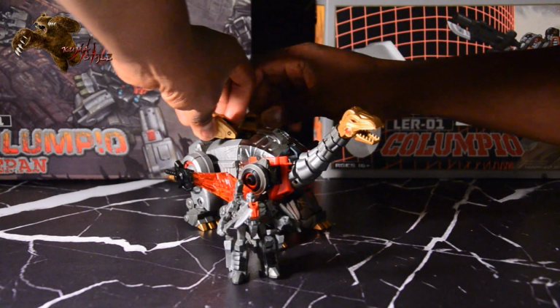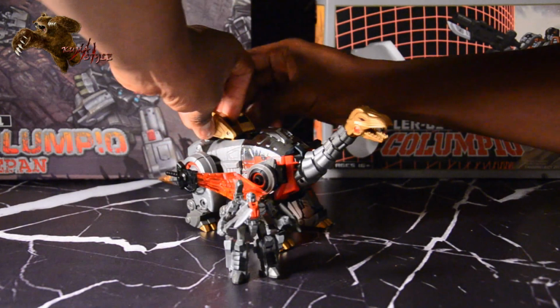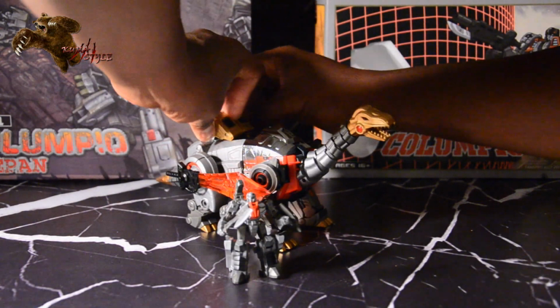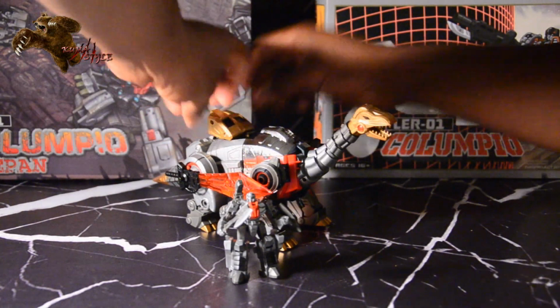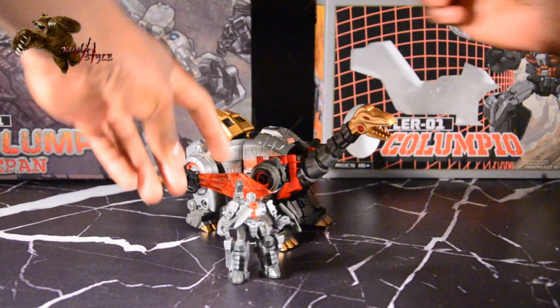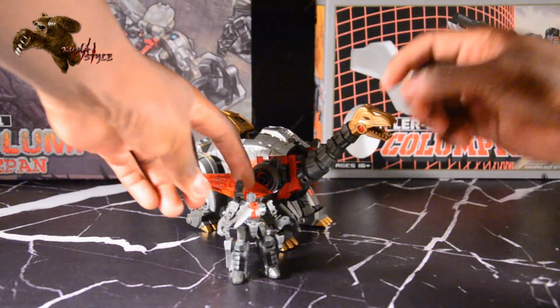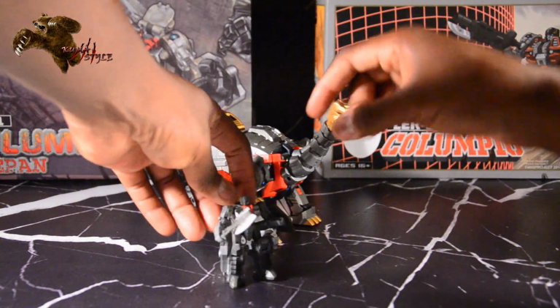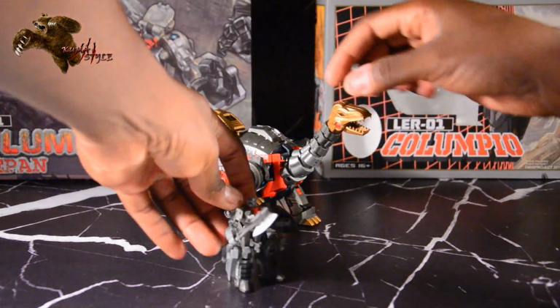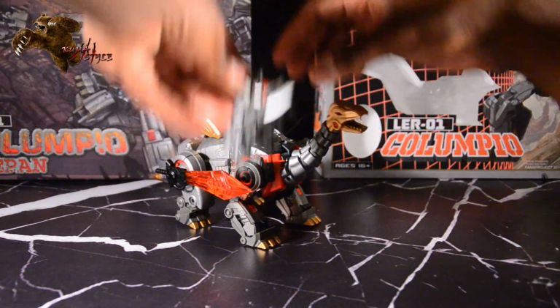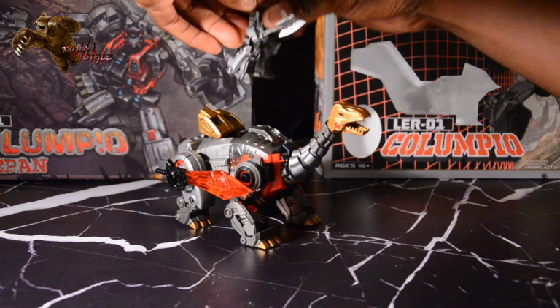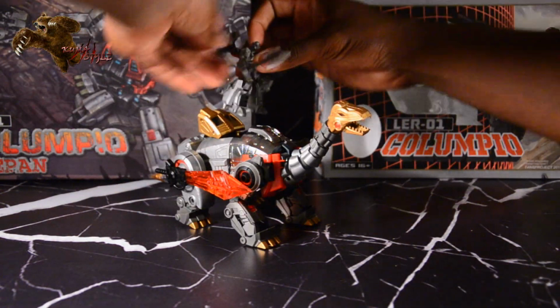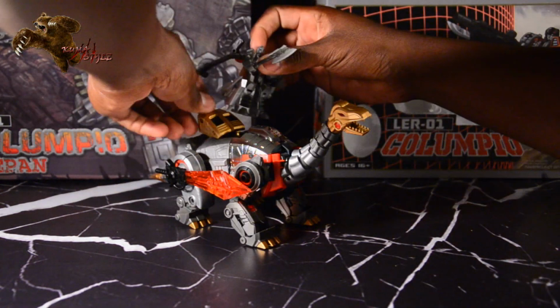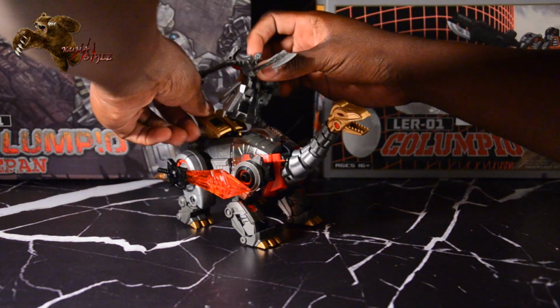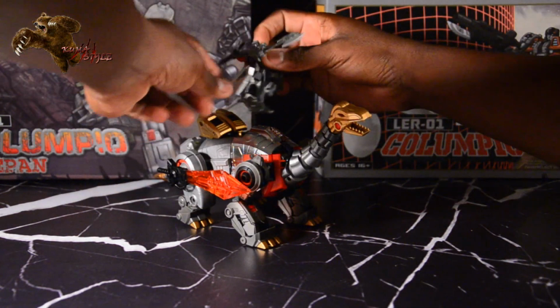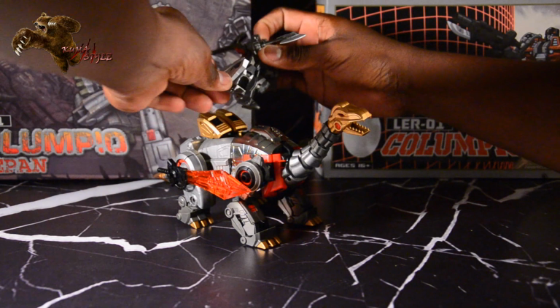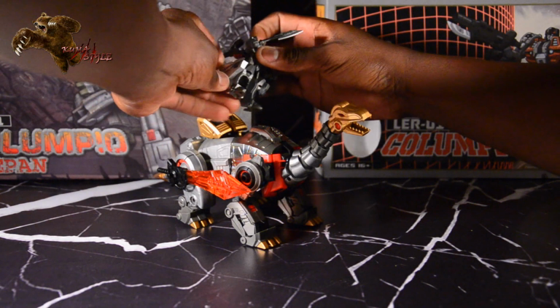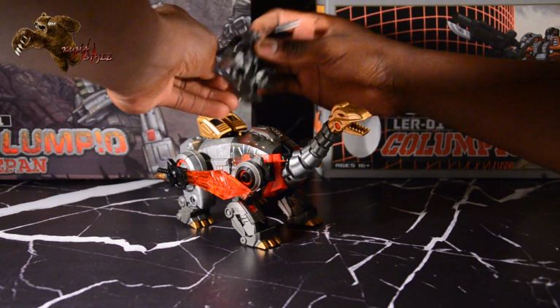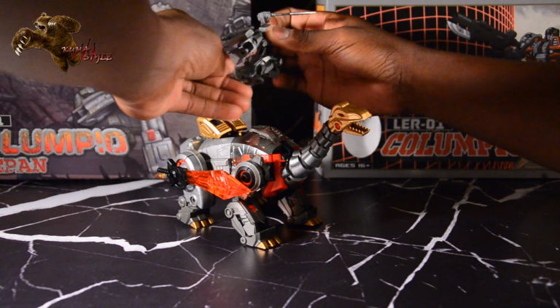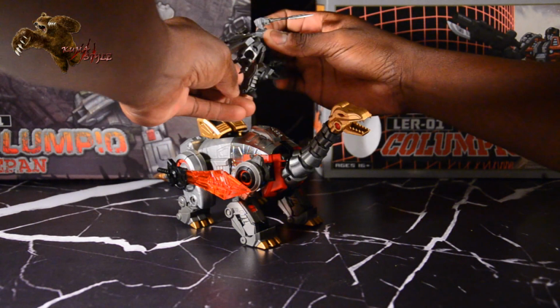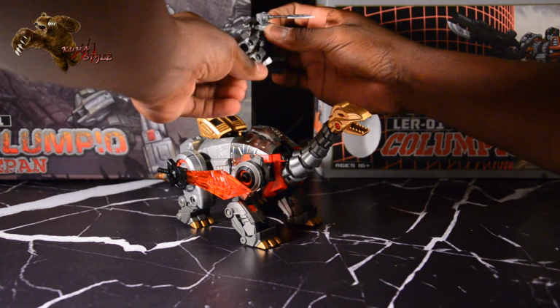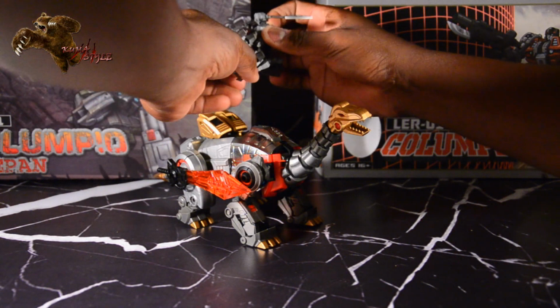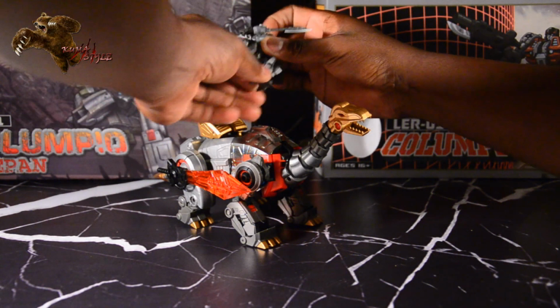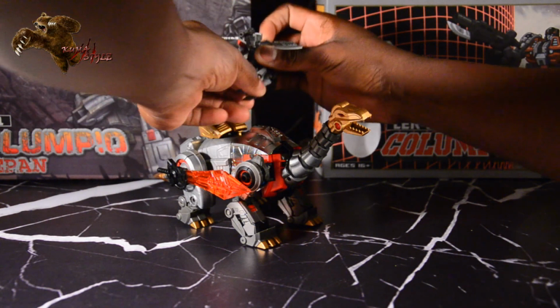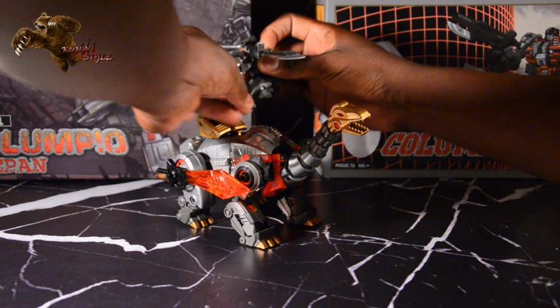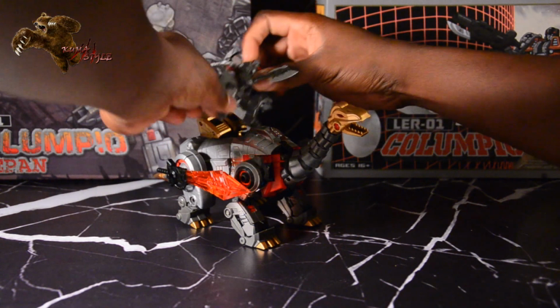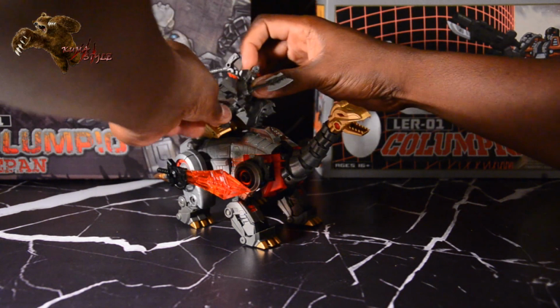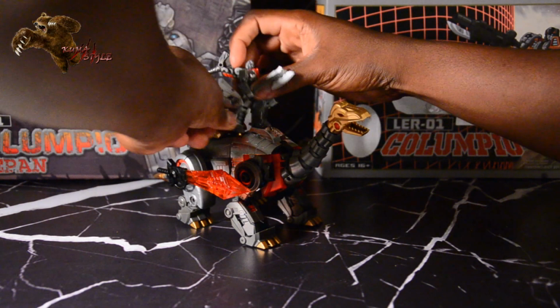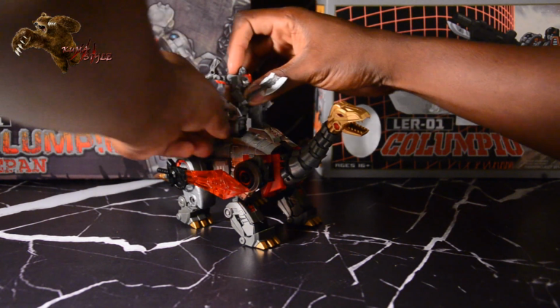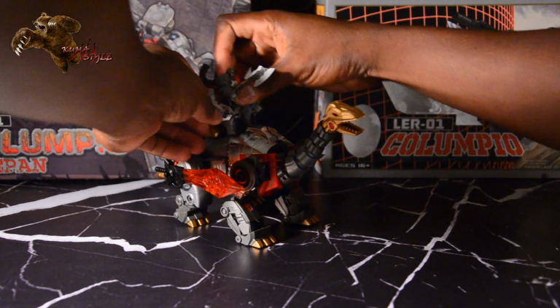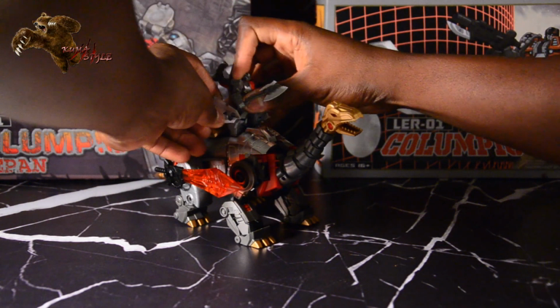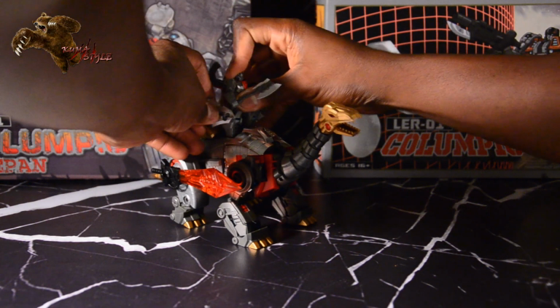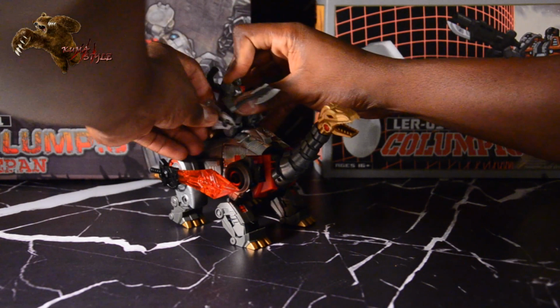What's cool about him is that he can at least, like the Diaclone Rider that came with Columpio, still ride.